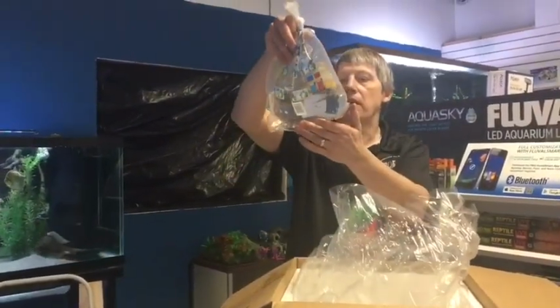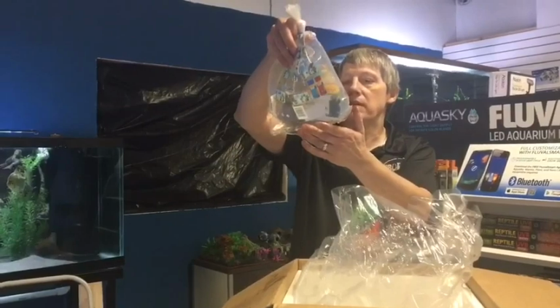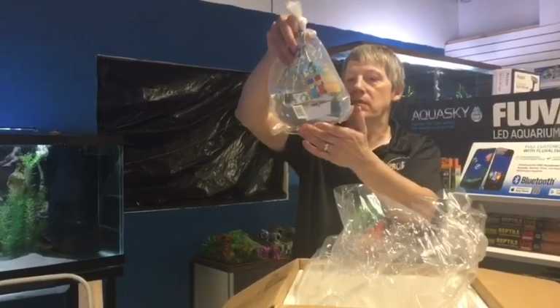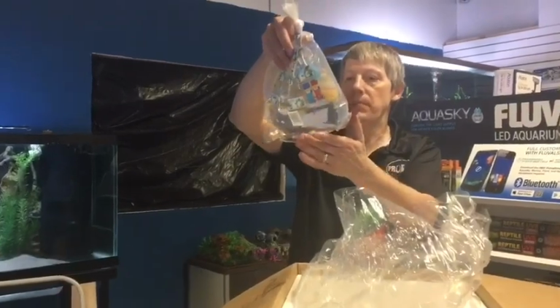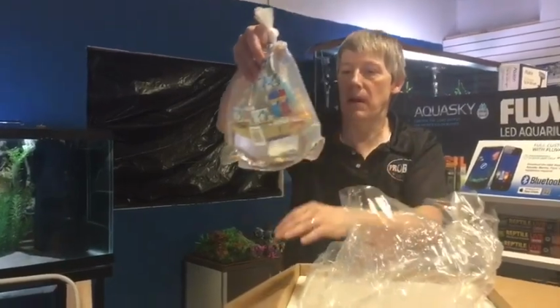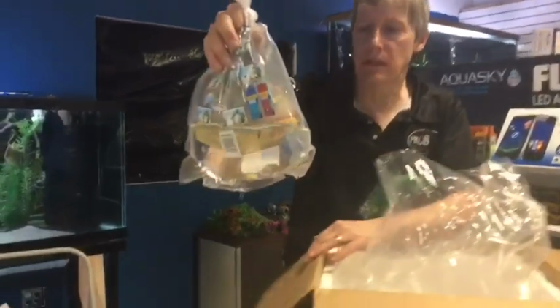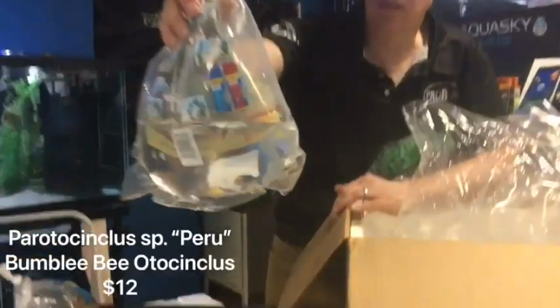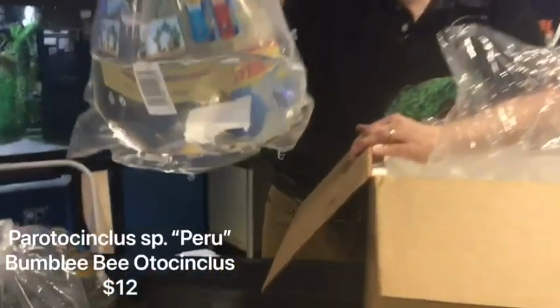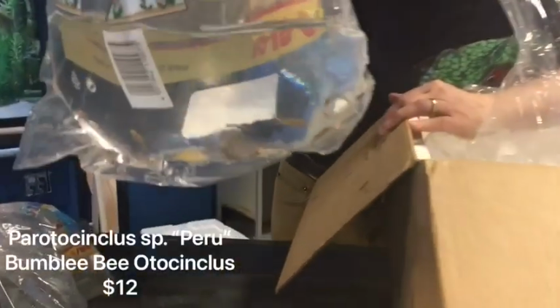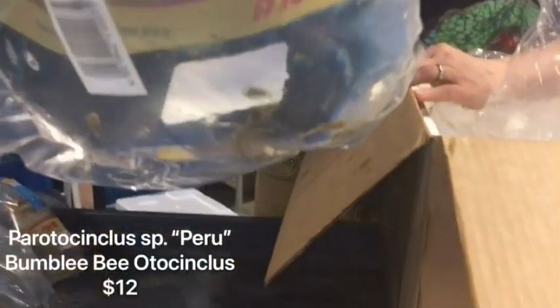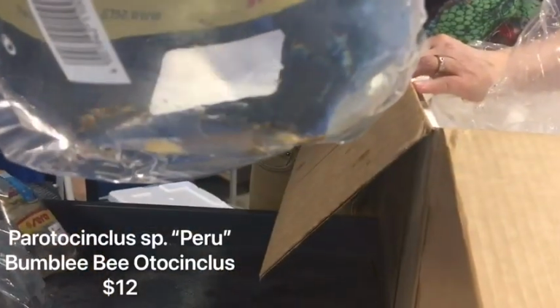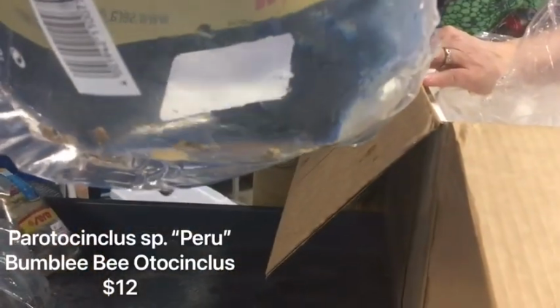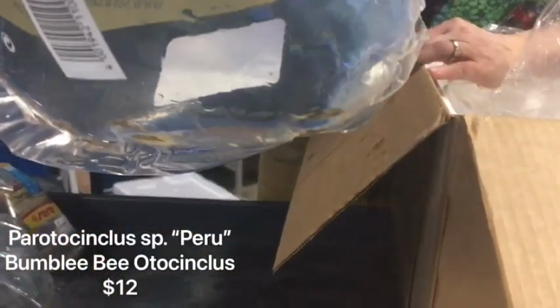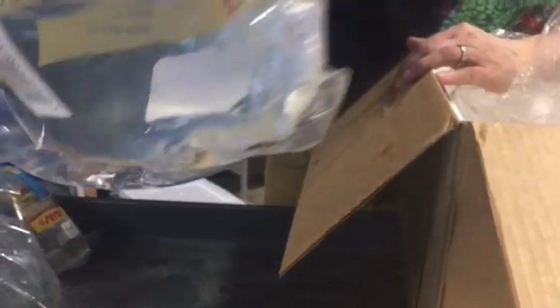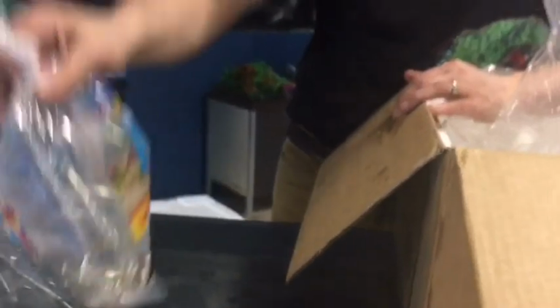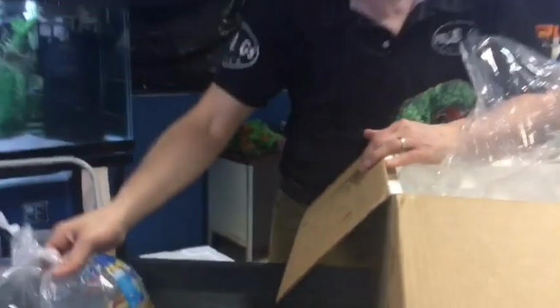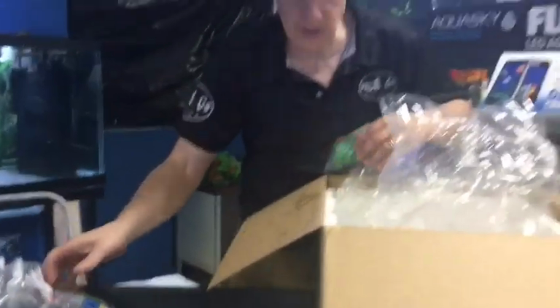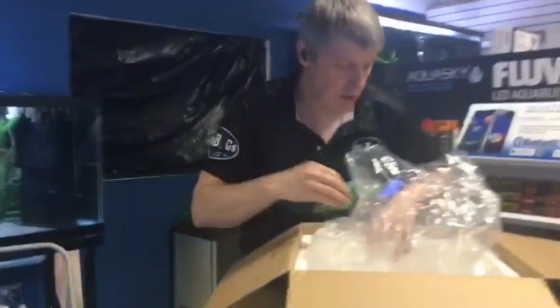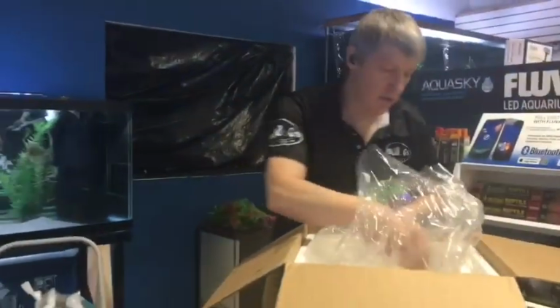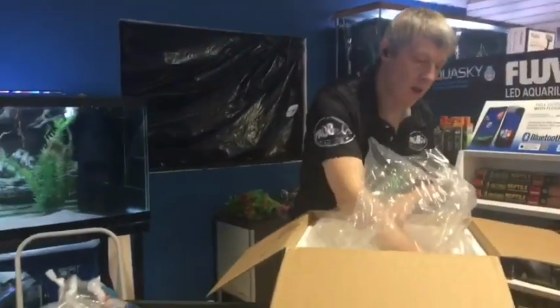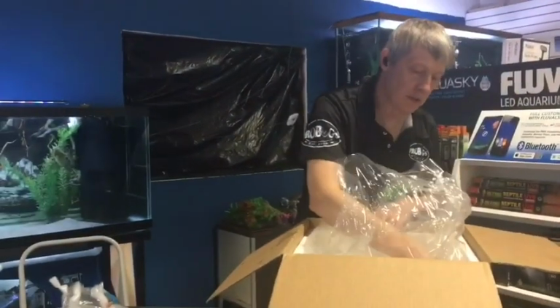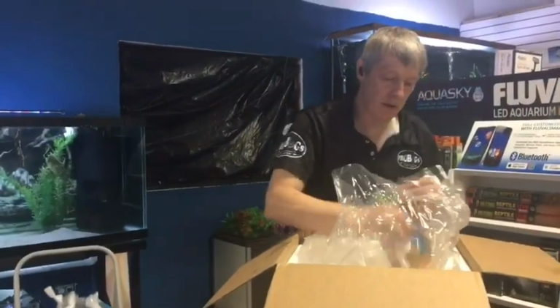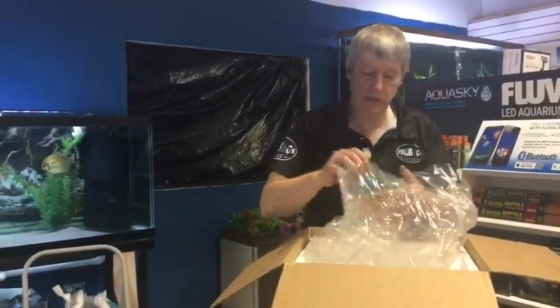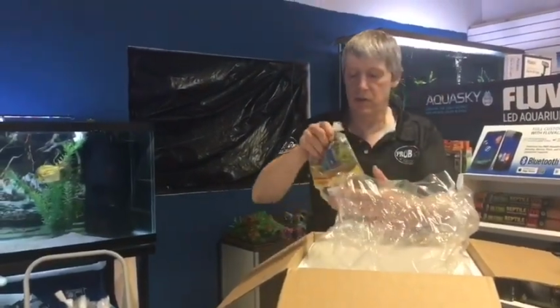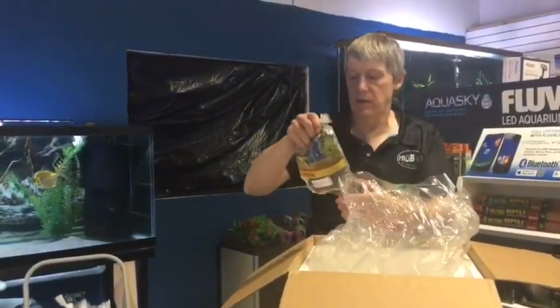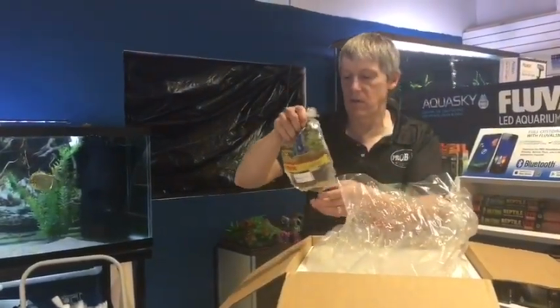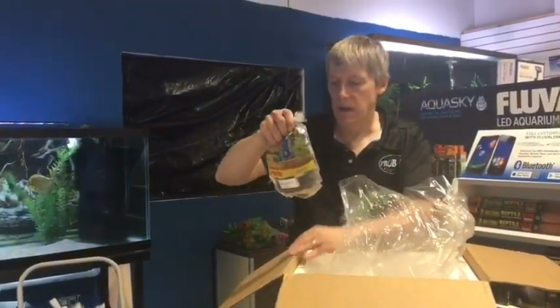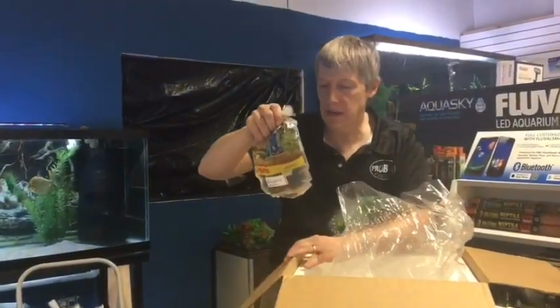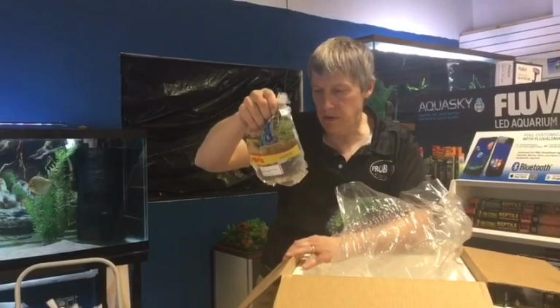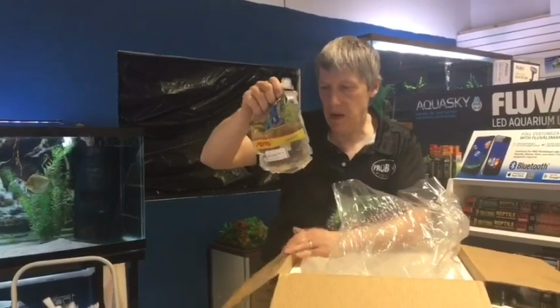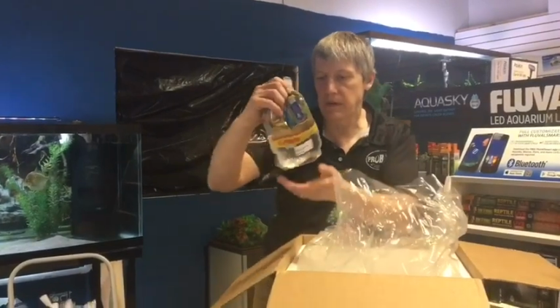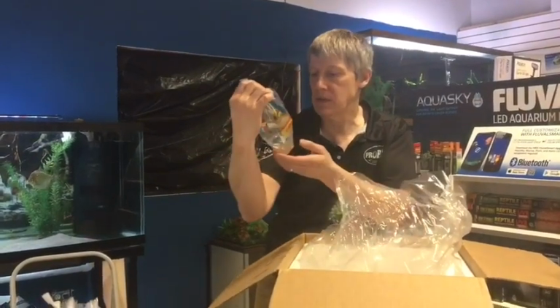Next is some Bumblebee Otocinclus — so this would be Nanos. Big stock up on Nanos this week in general. We just moved our Nano section over; the whole second row in our shop is all Nanos now.